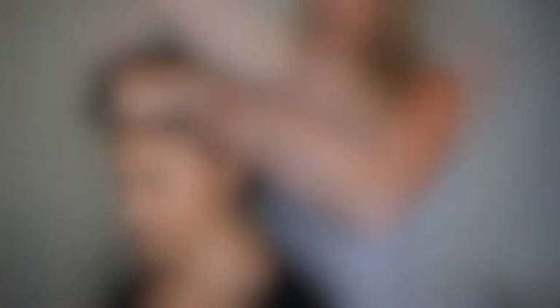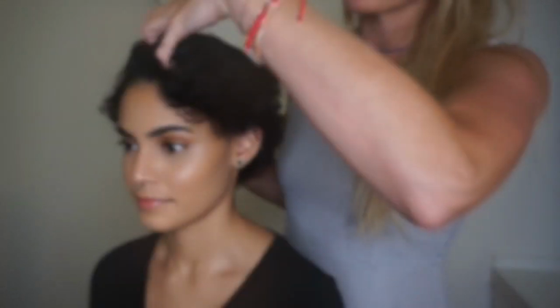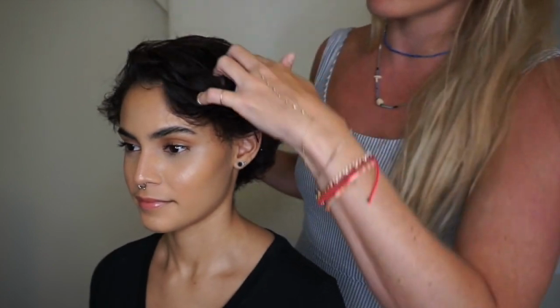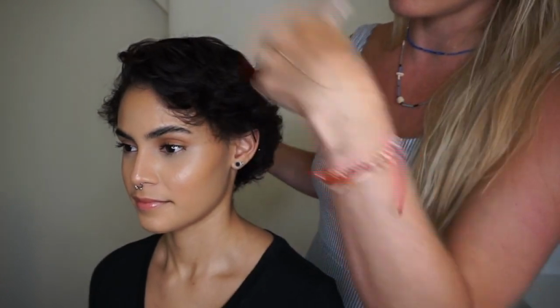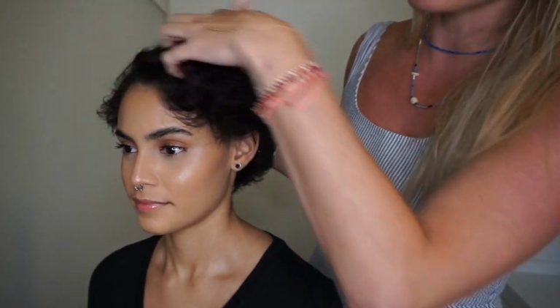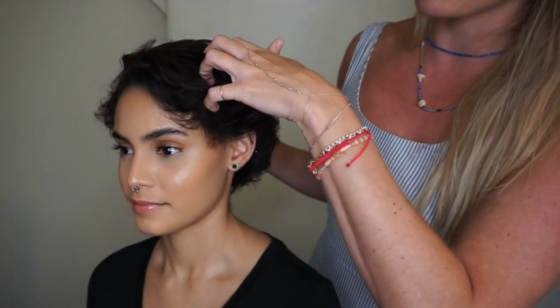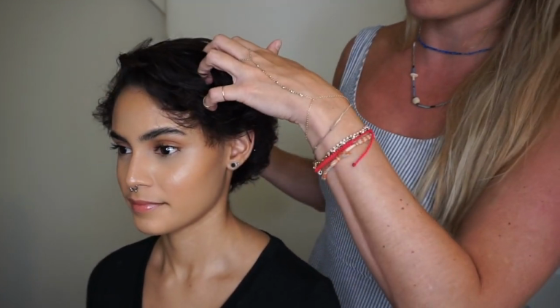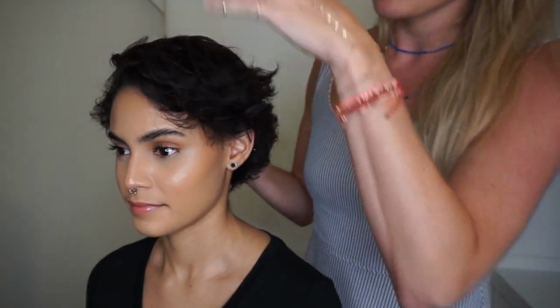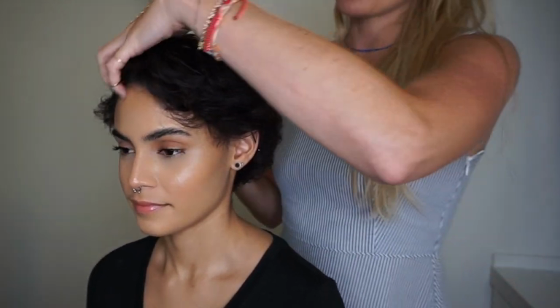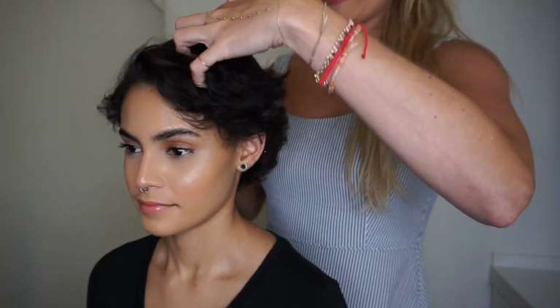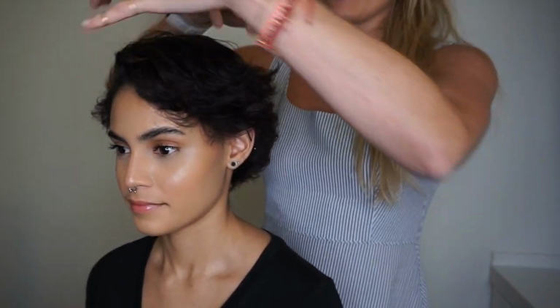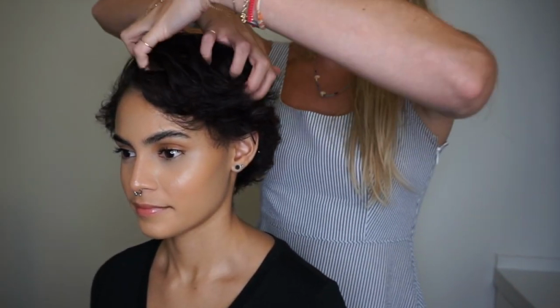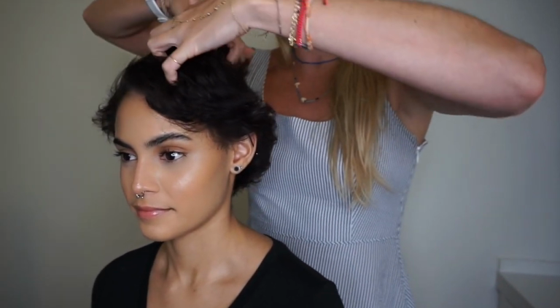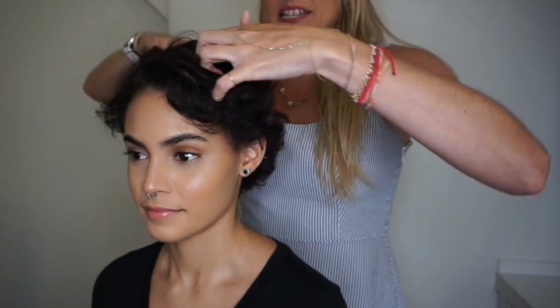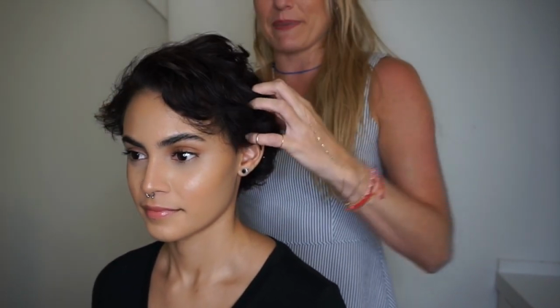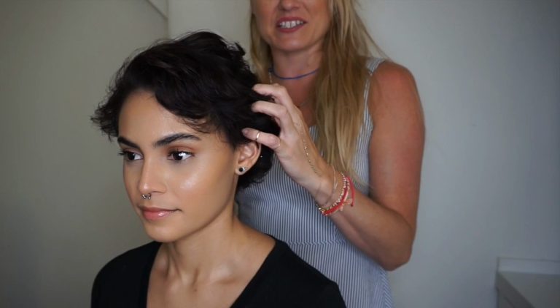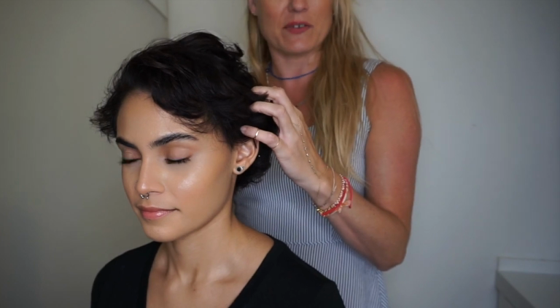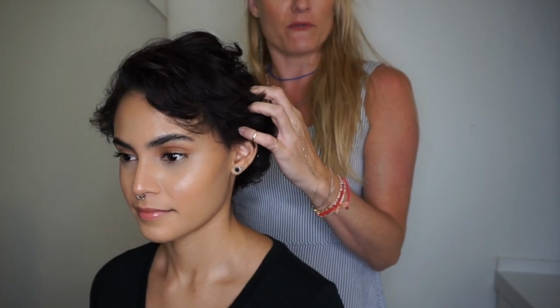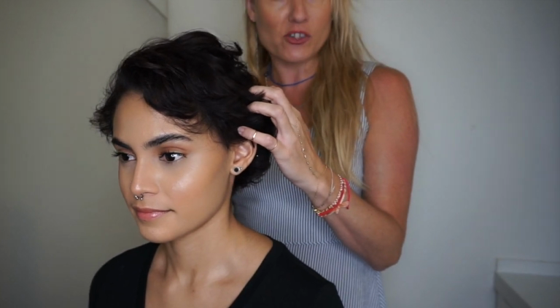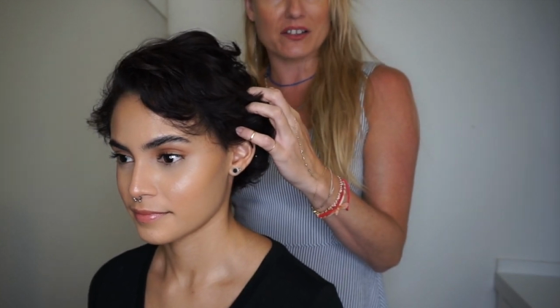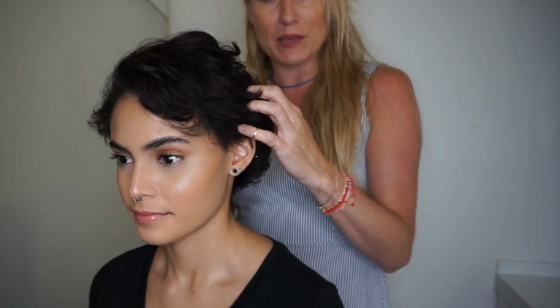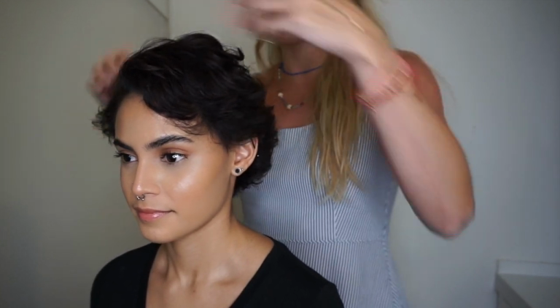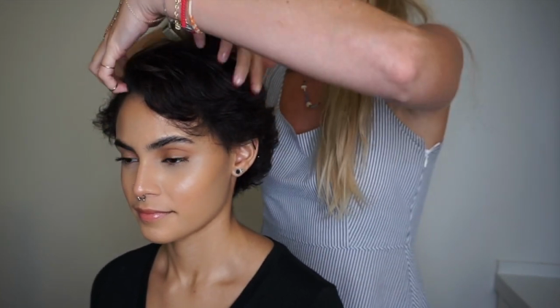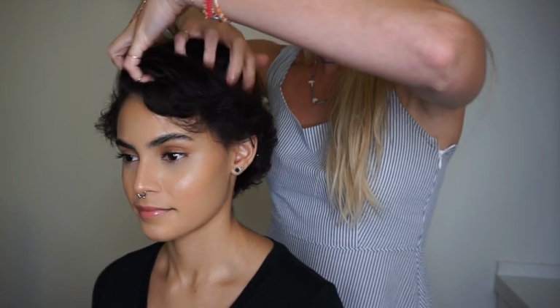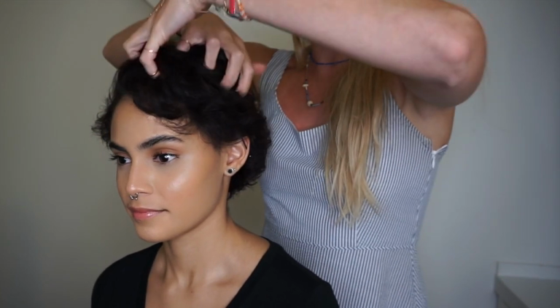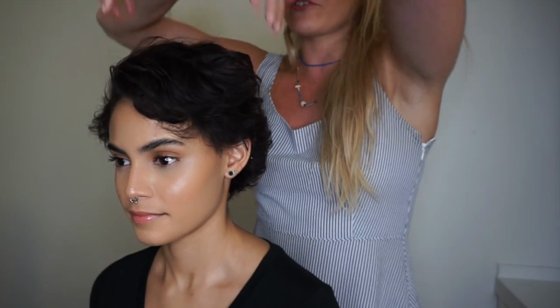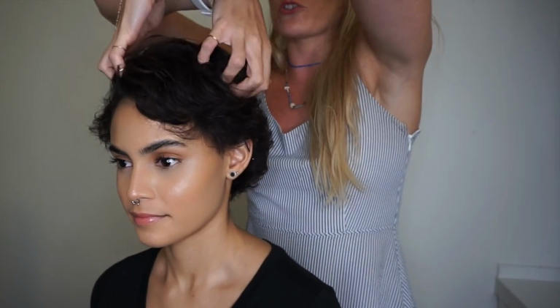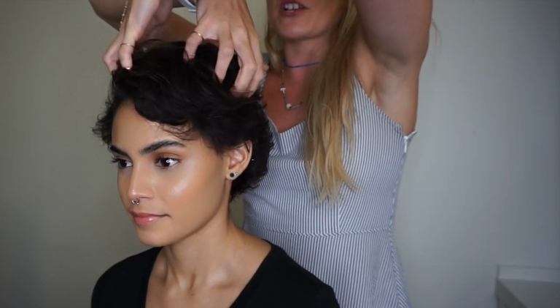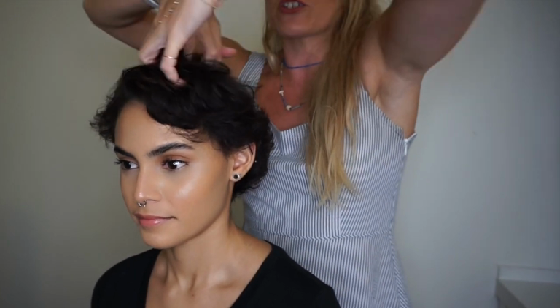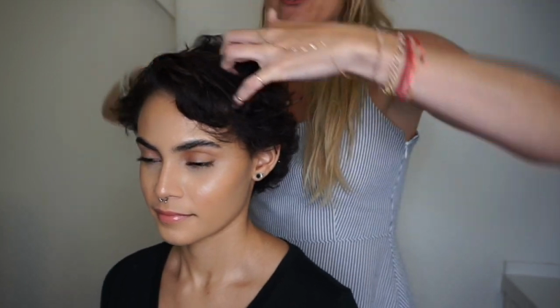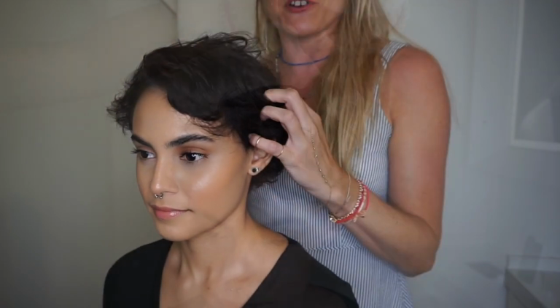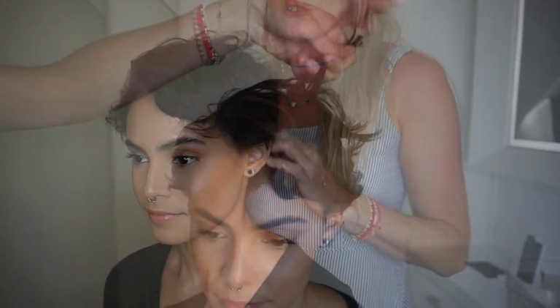Go with the direction of the hair in the front towards that side, but the opposite in the back to give it more volume and a little bit more placement. I'll just start on each side and crisscross over.